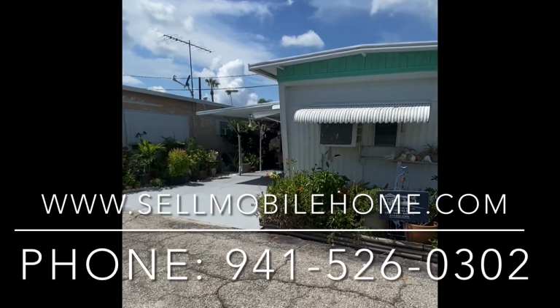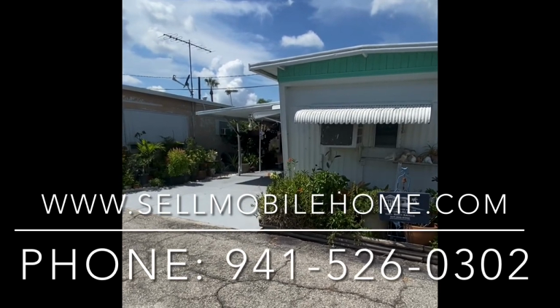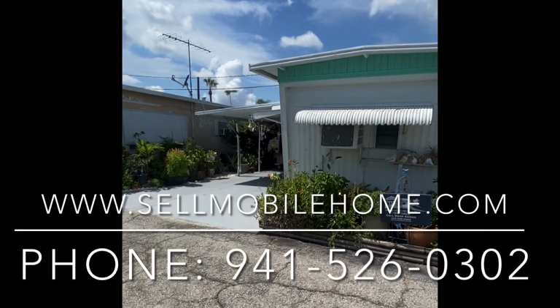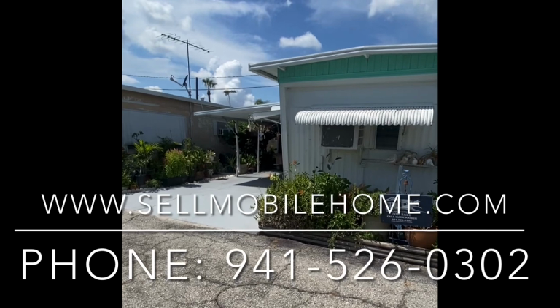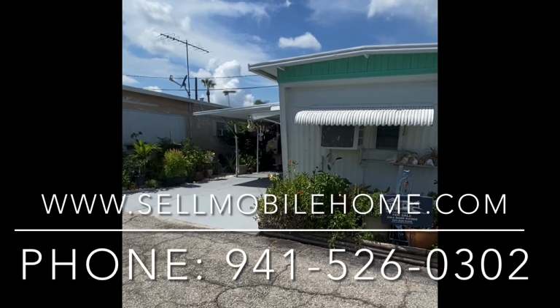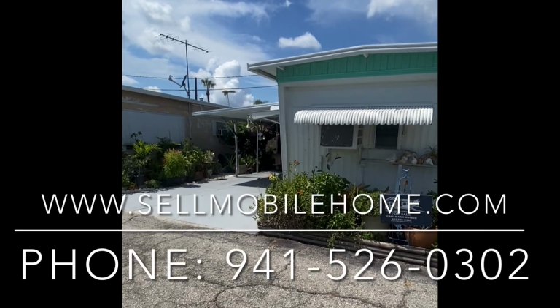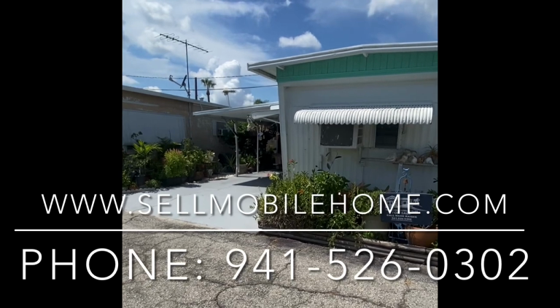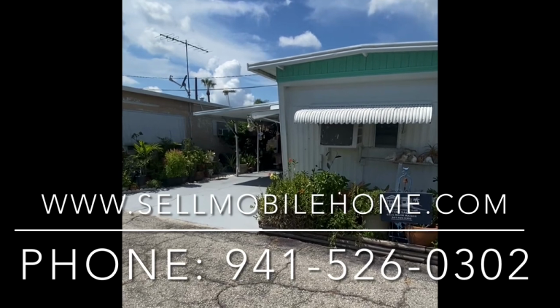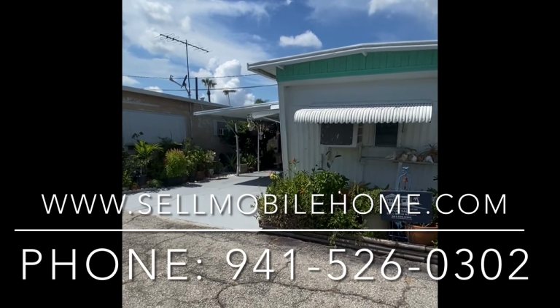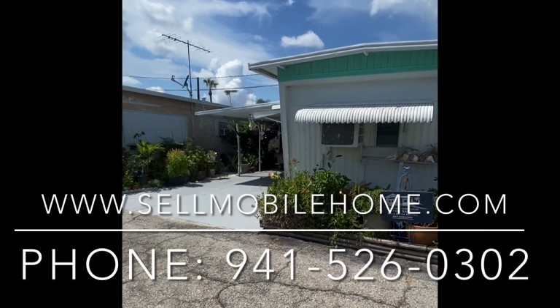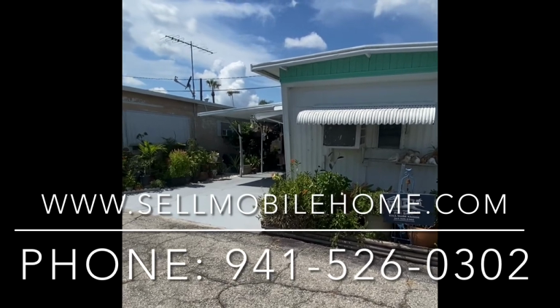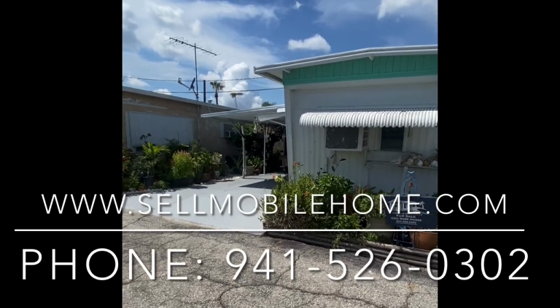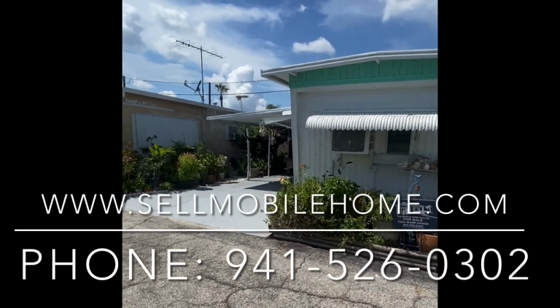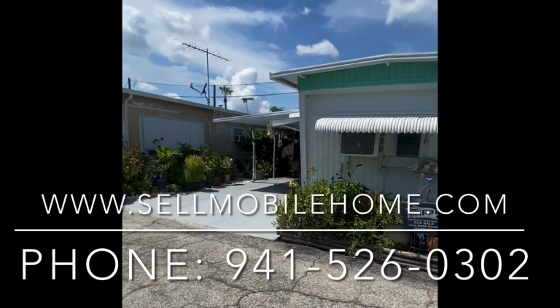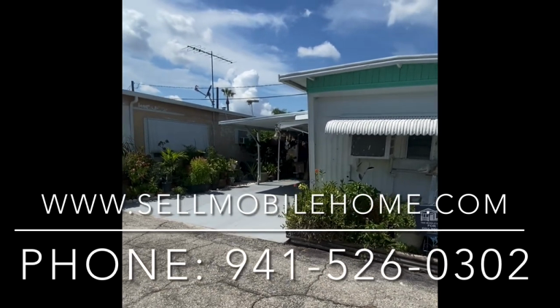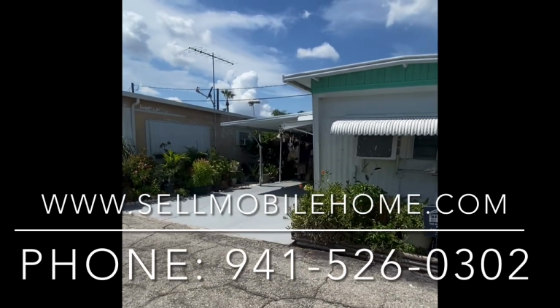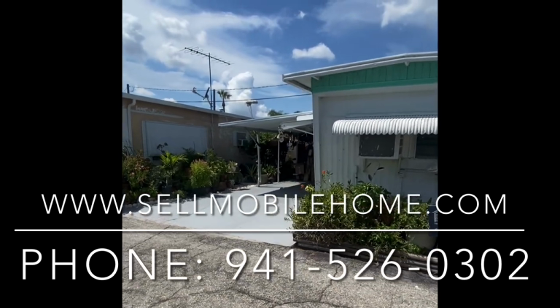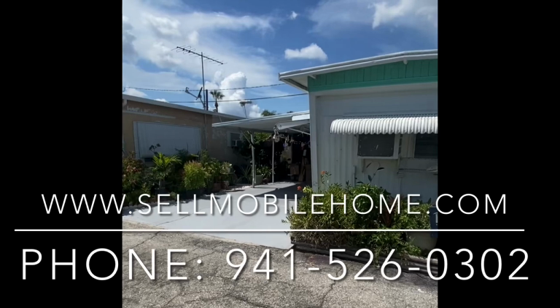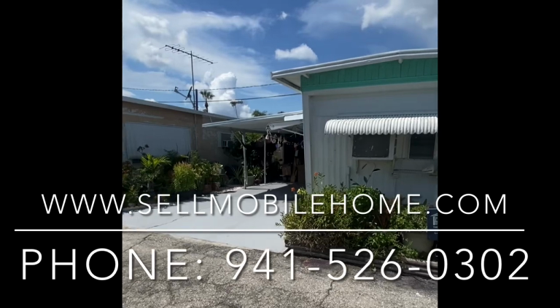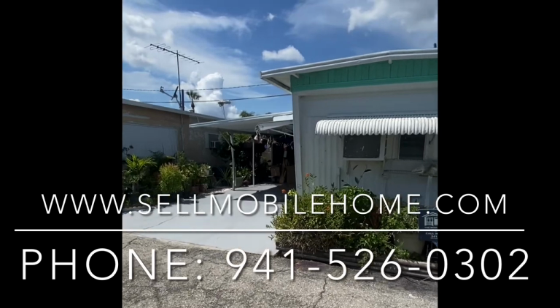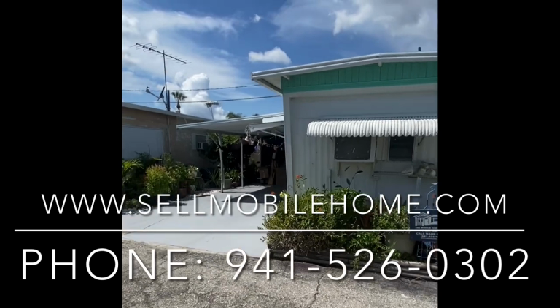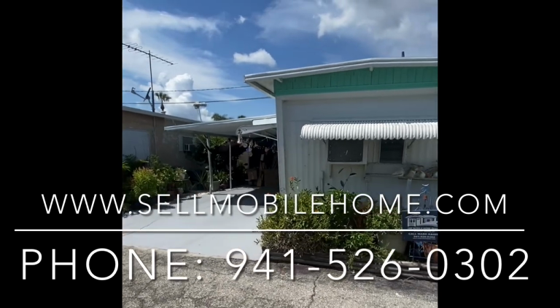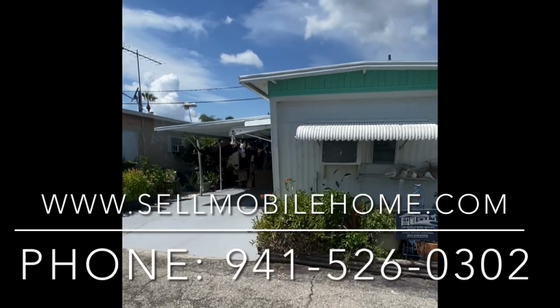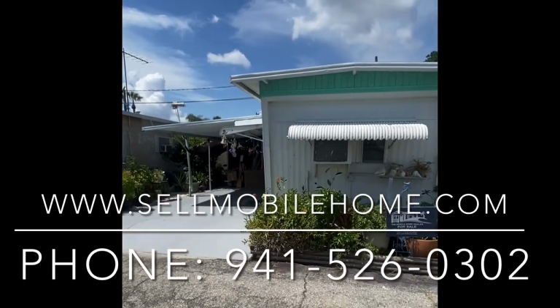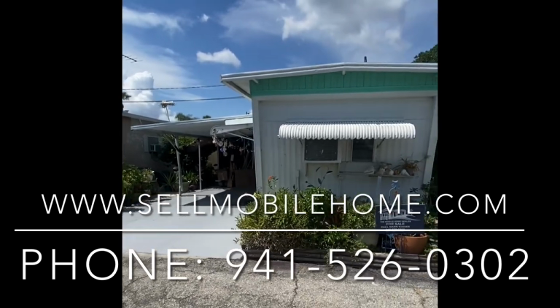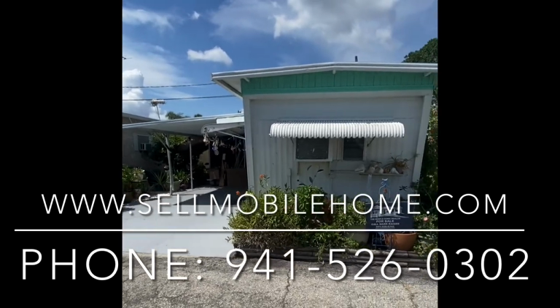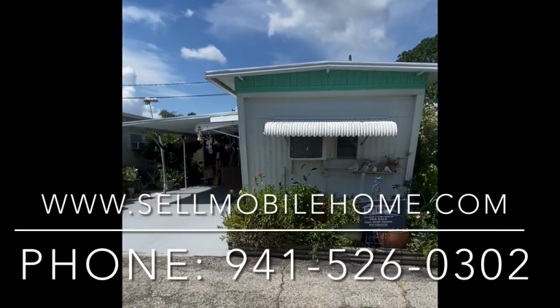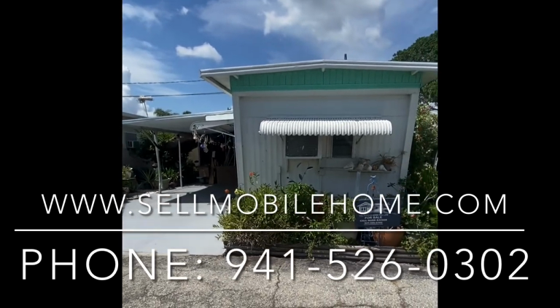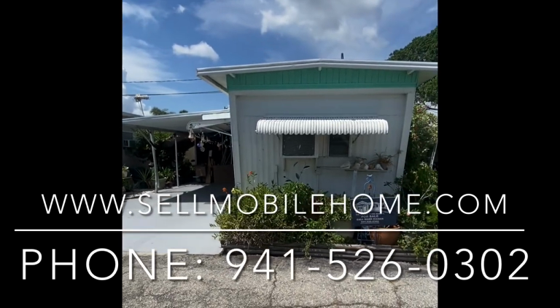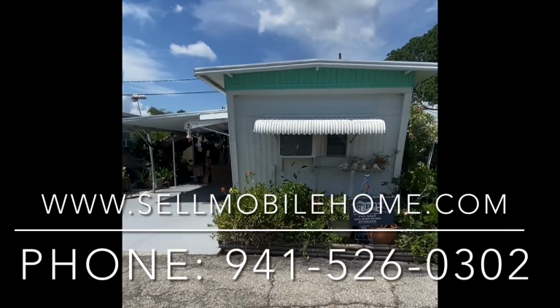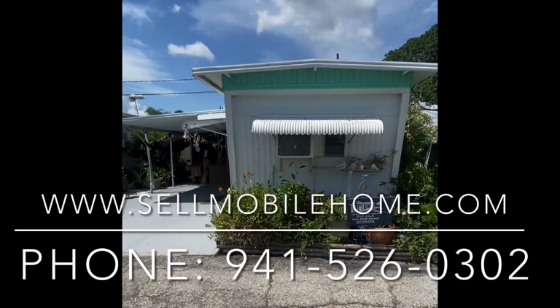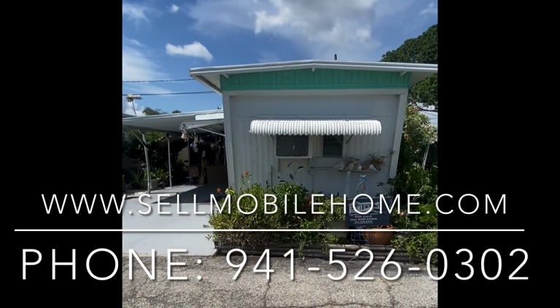As always, this is Mark. You've been with the Mobile Home Dealer. Thank you so much for hanging out with us and taking the virtual tour of this nearly waterfront property. We'll see y'all on the next one.